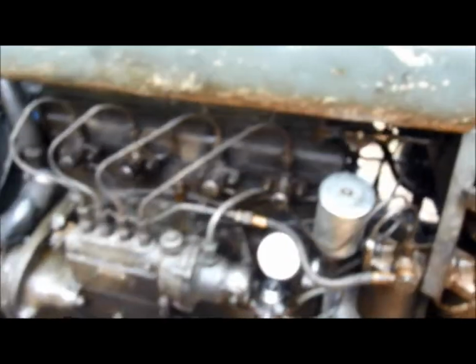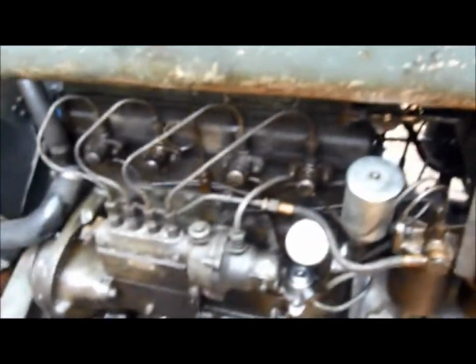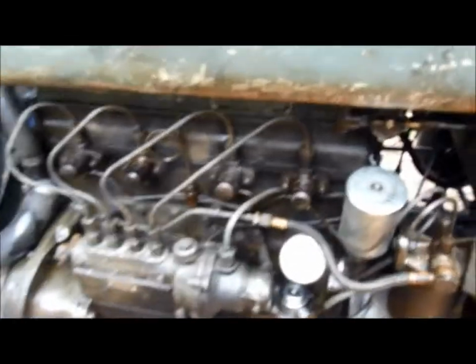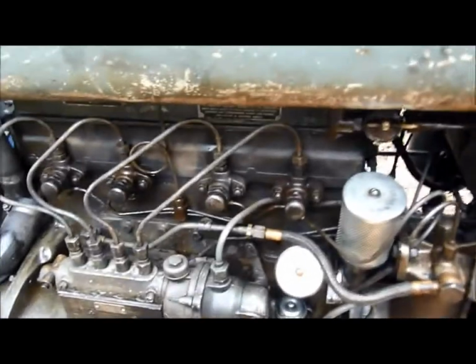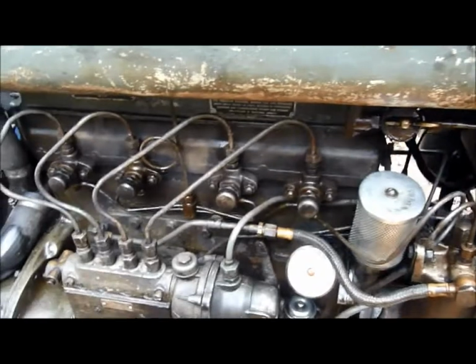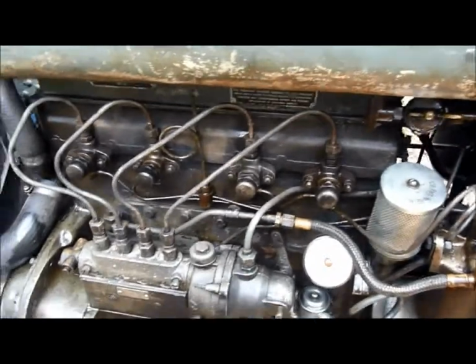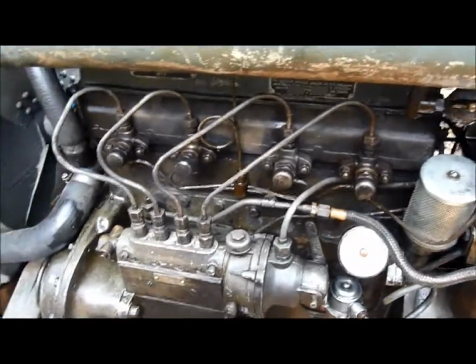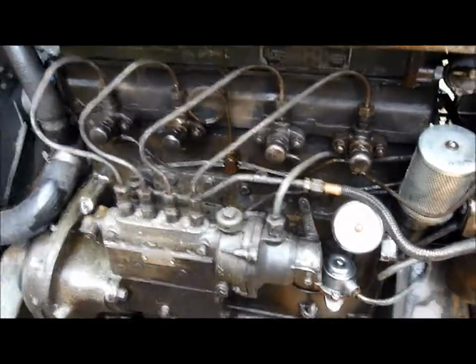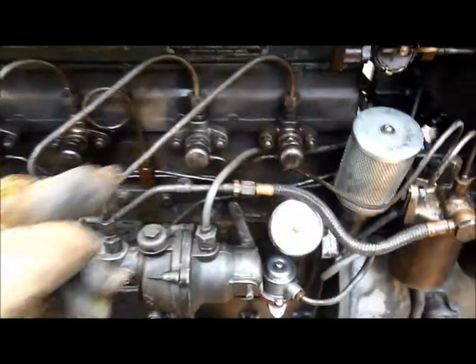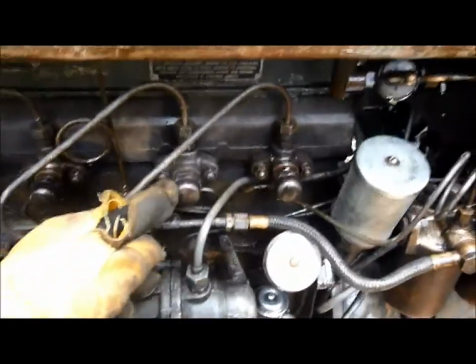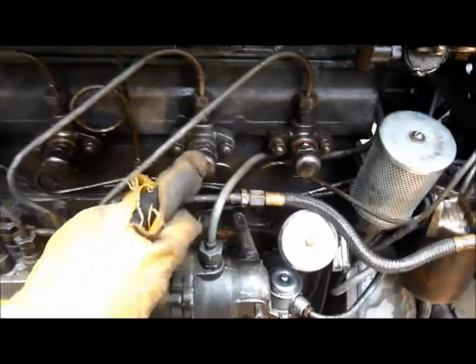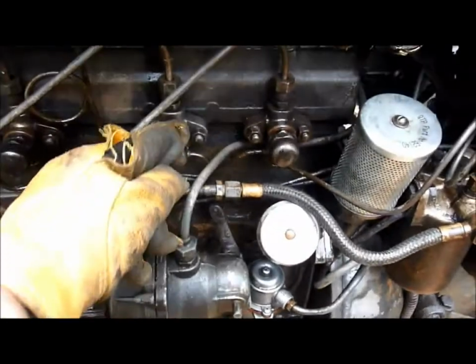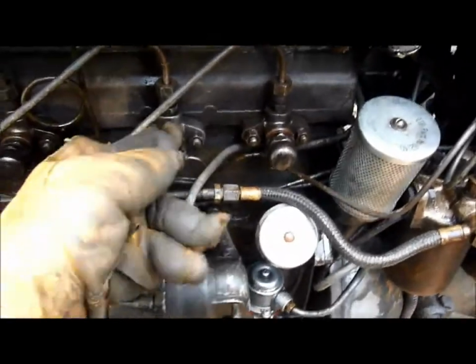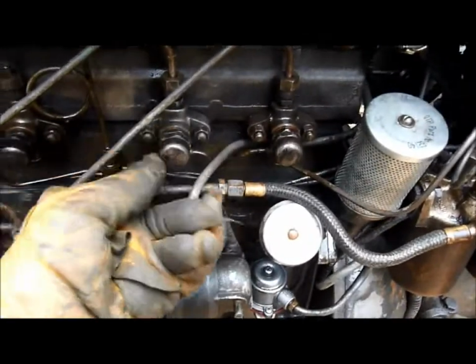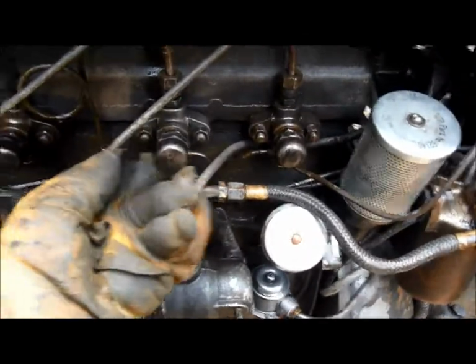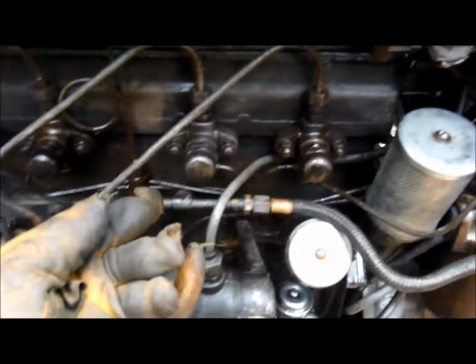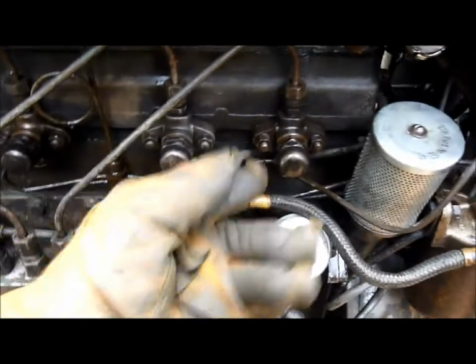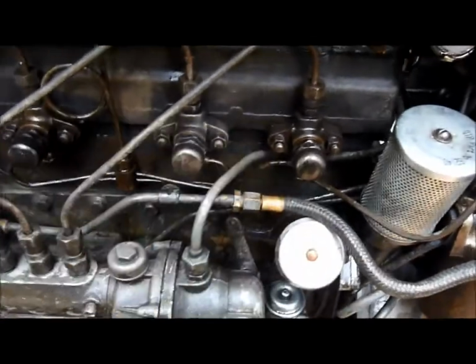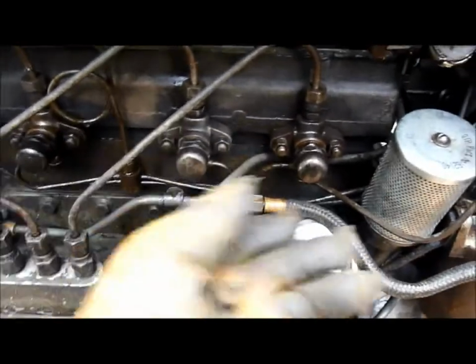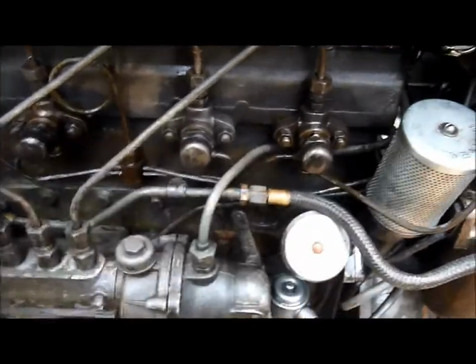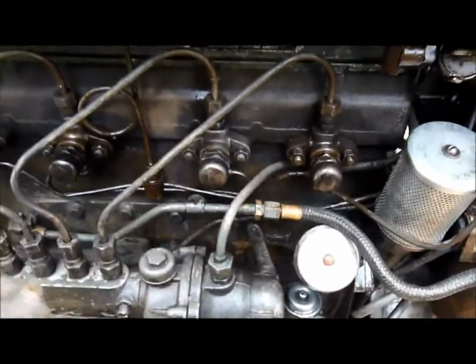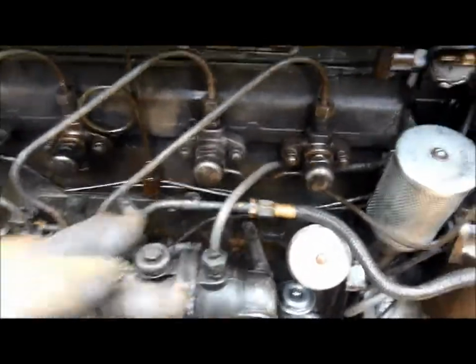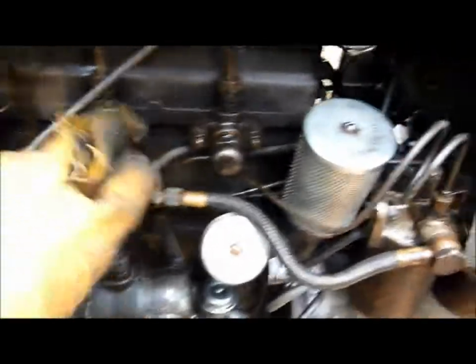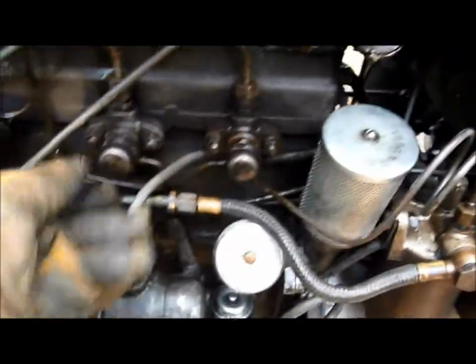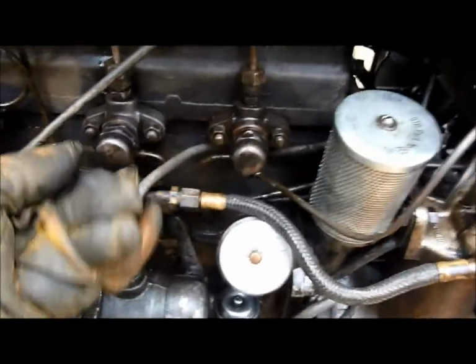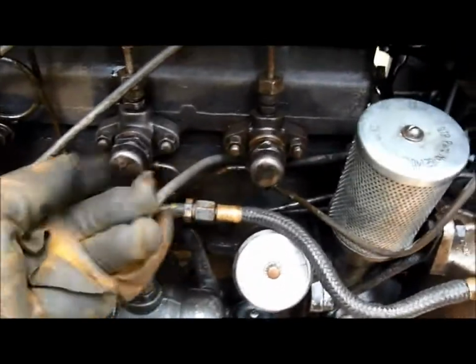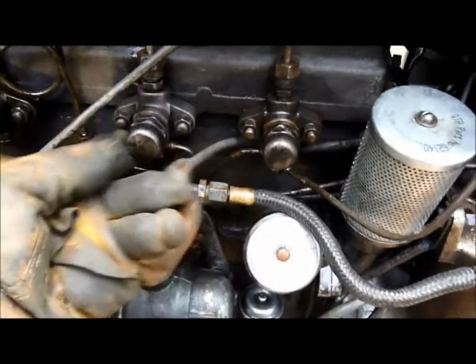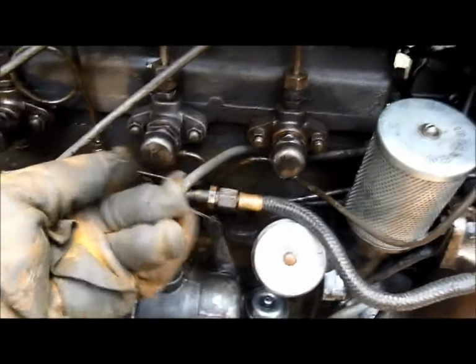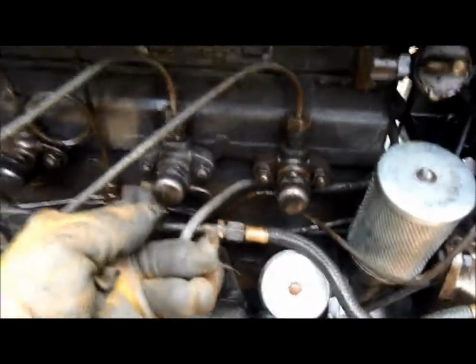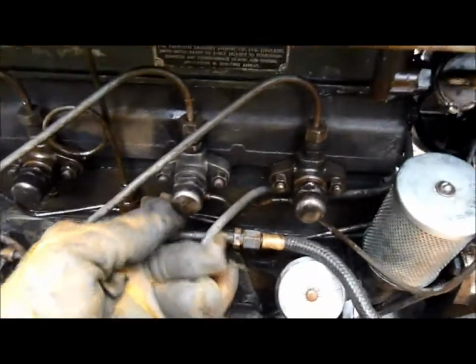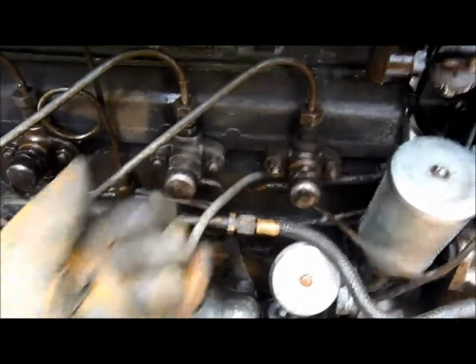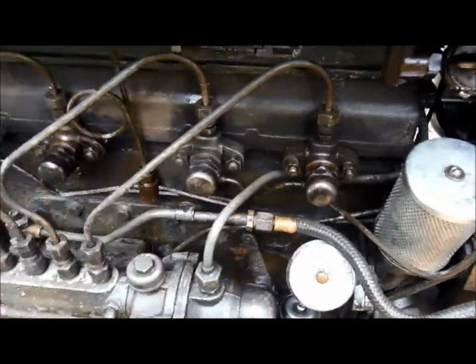That was pretty conclusive proof that number three cylinder just isn't running — the other three are firing fine. So we'll take that out and replace the injector nozzle in here.